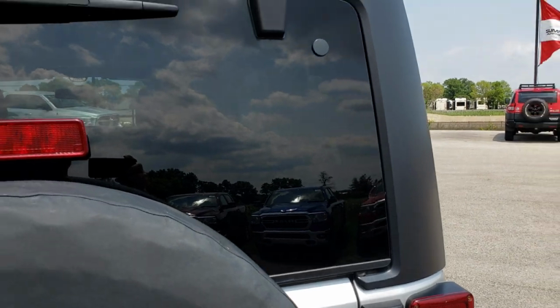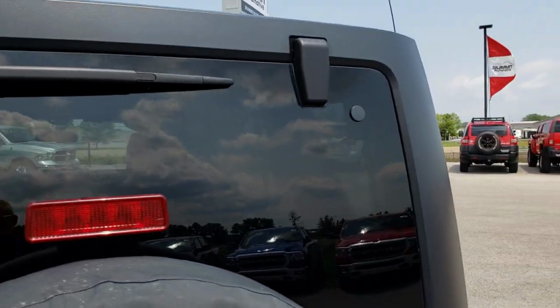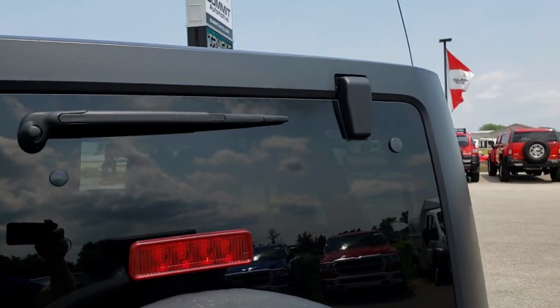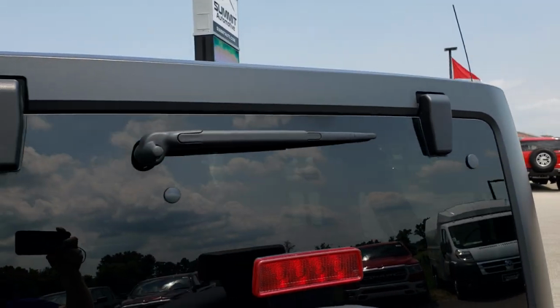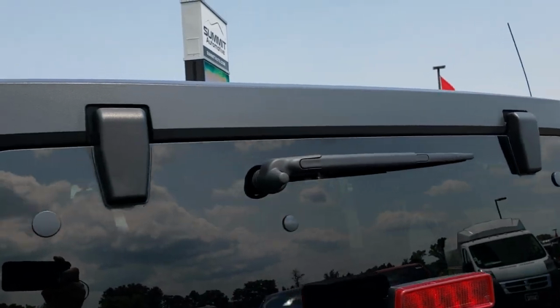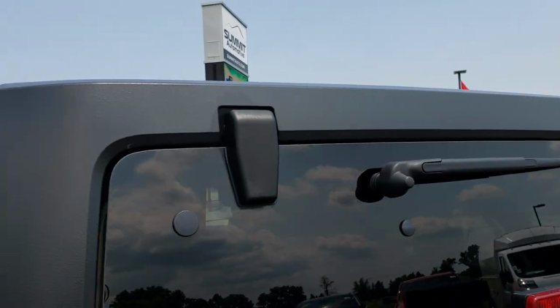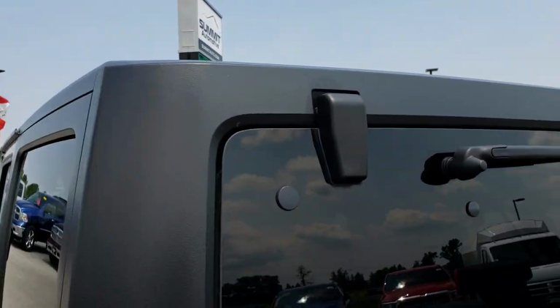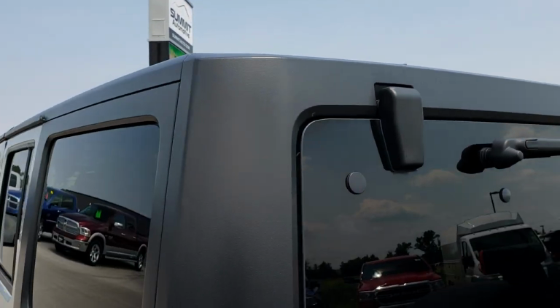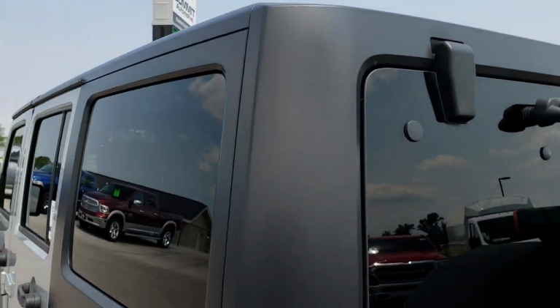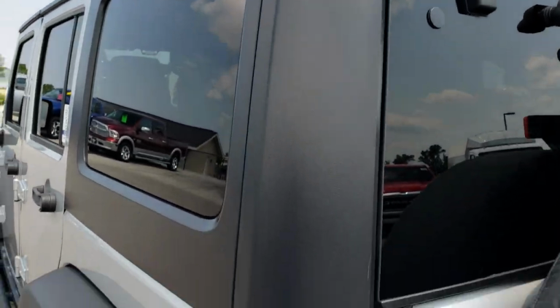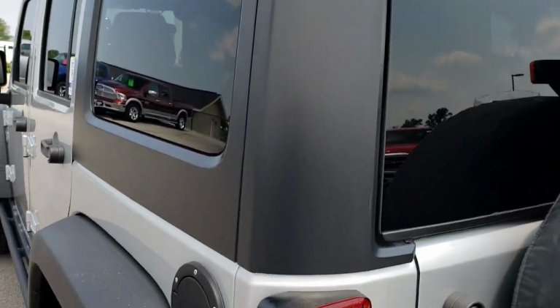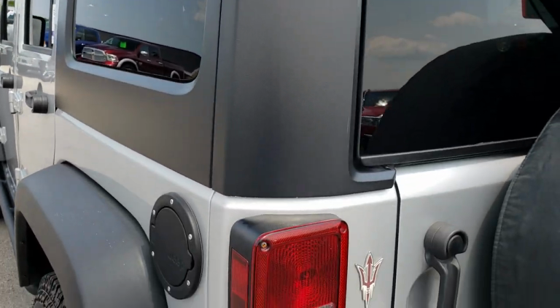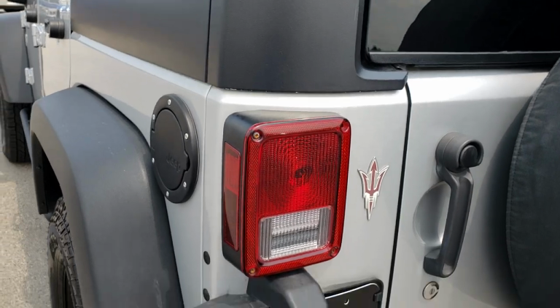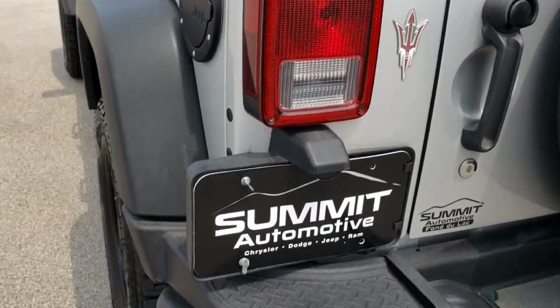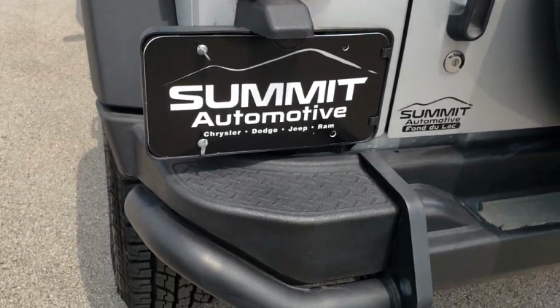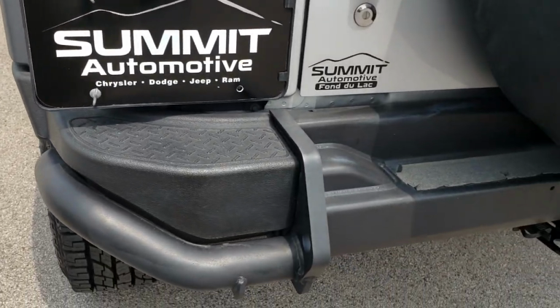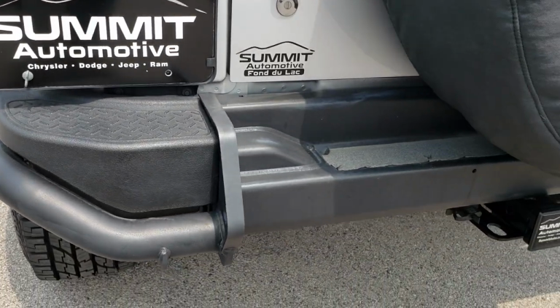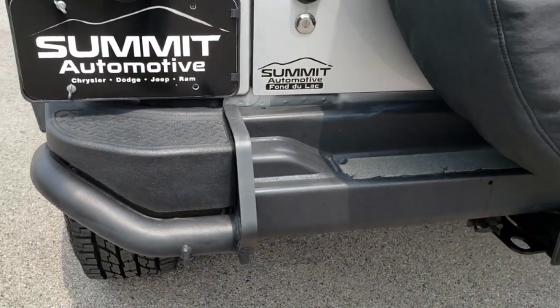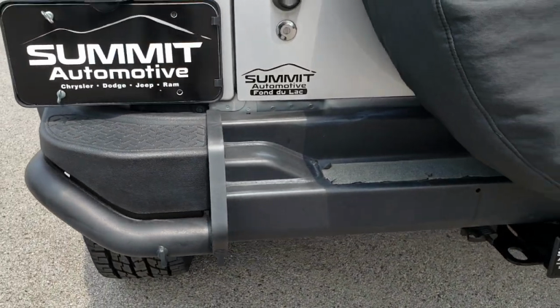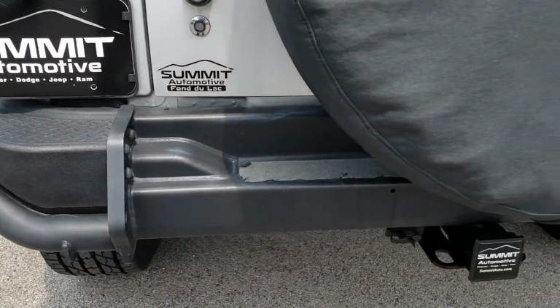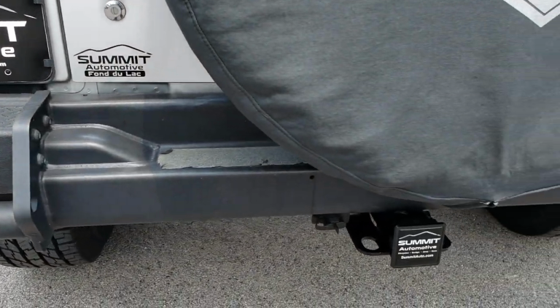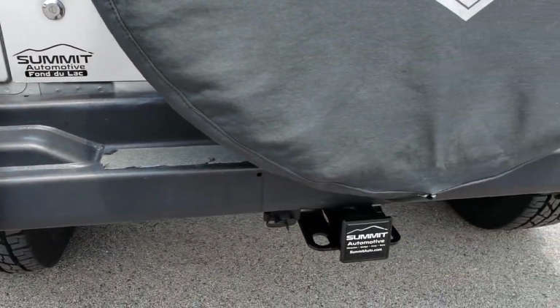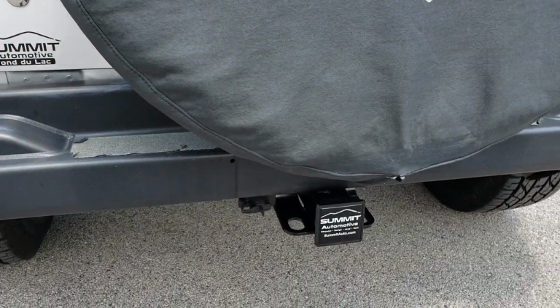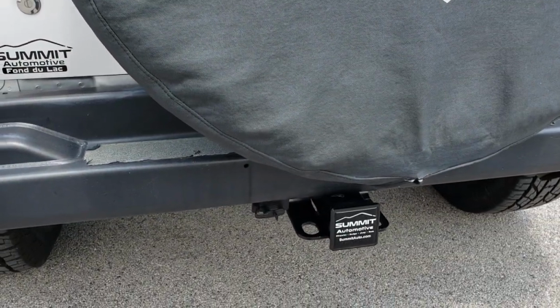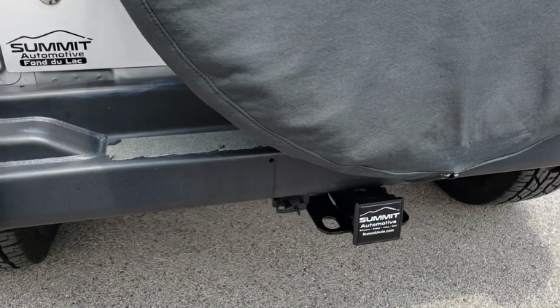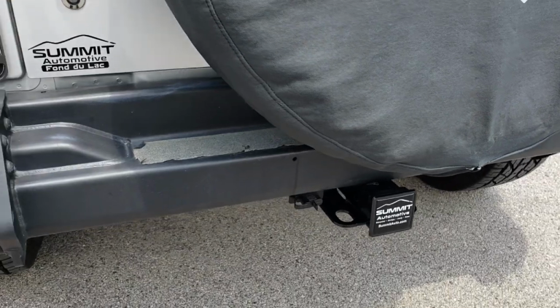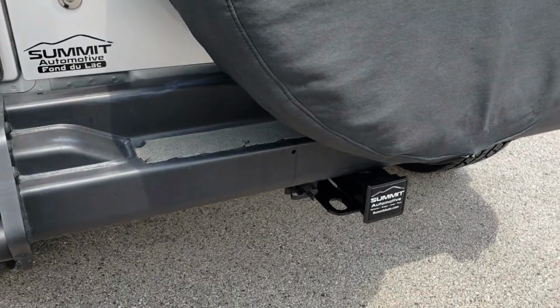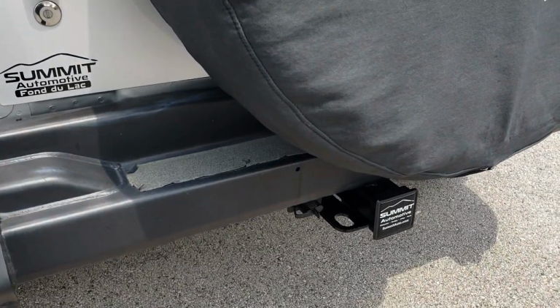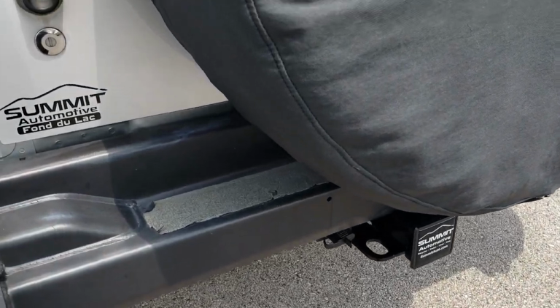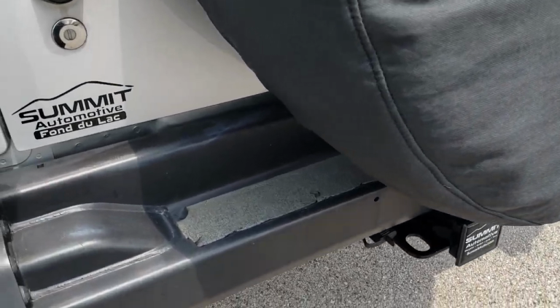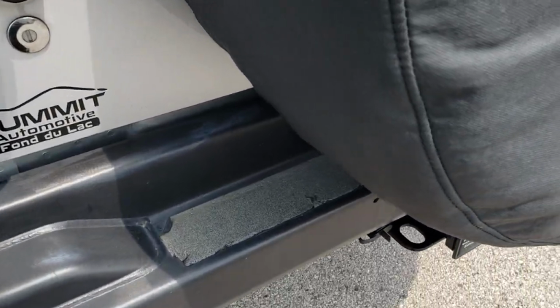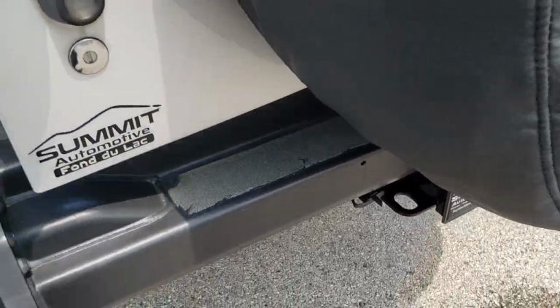The hard top is in pretty nice condition — got a couple little scuffs on it. It has the stamped rear bumper, and you get the towing package which includes the receiver hitch and 4-pin wiring.